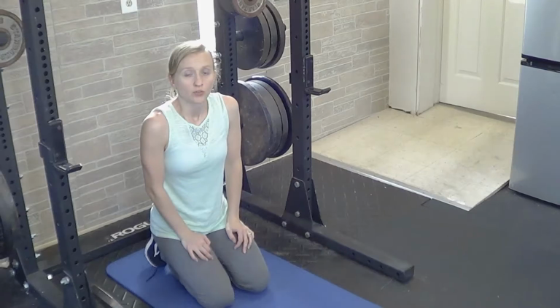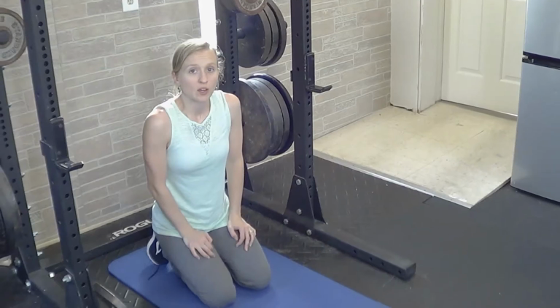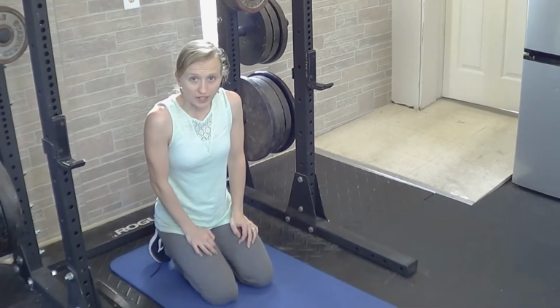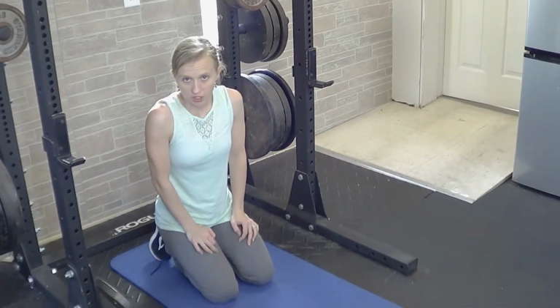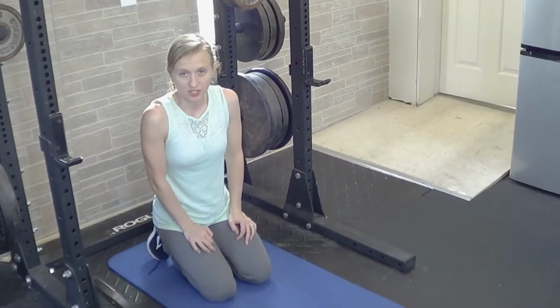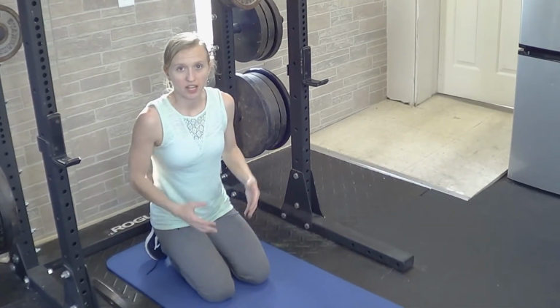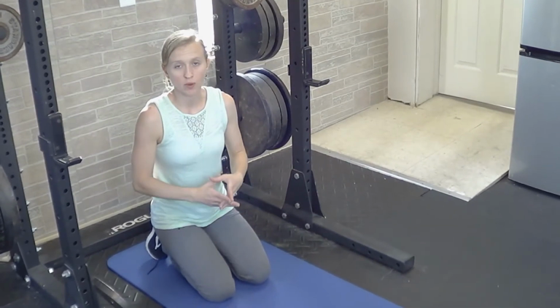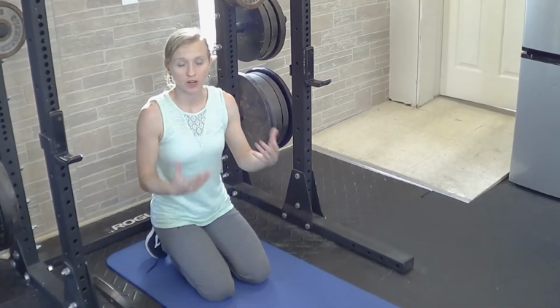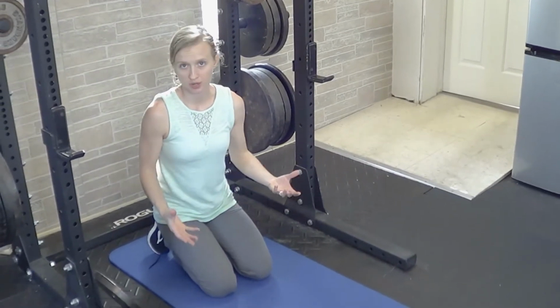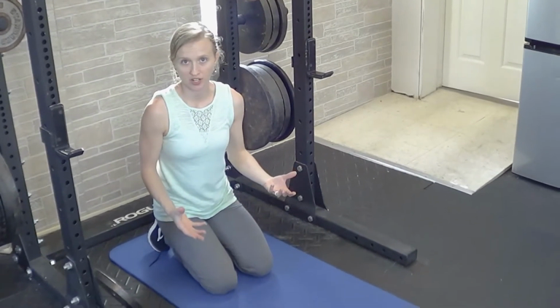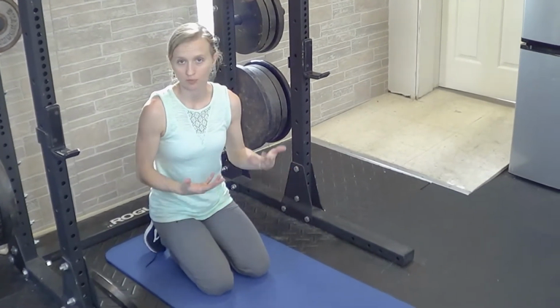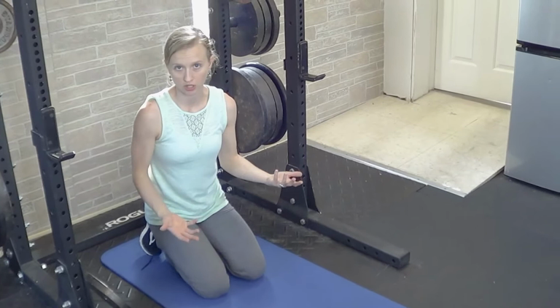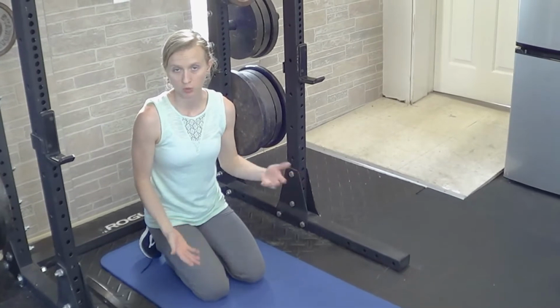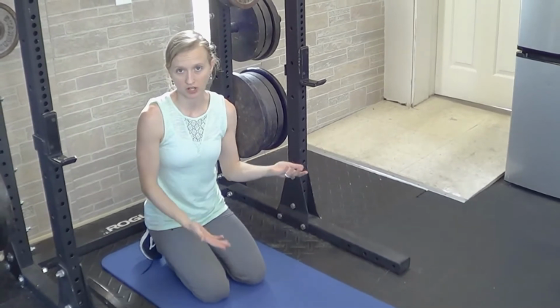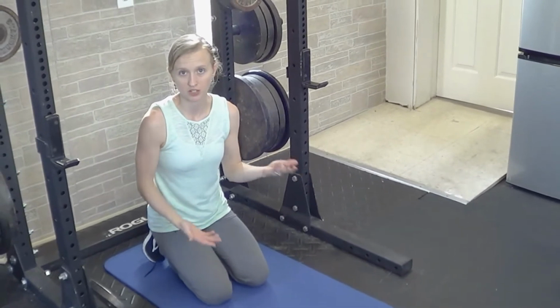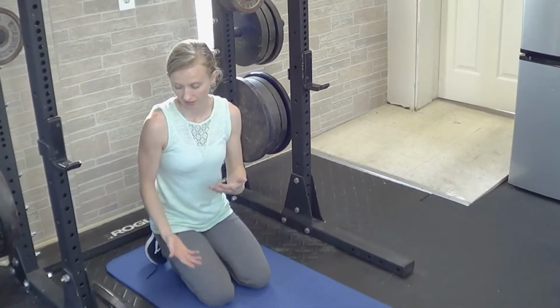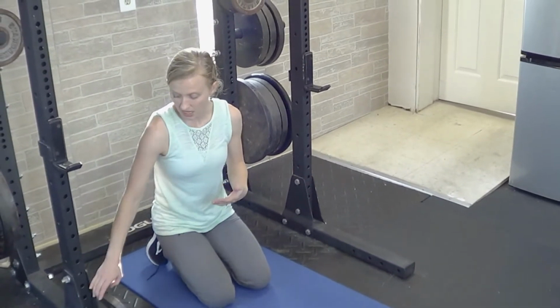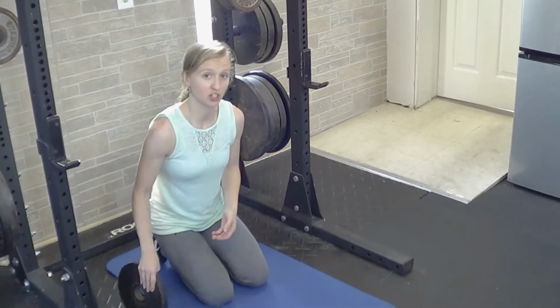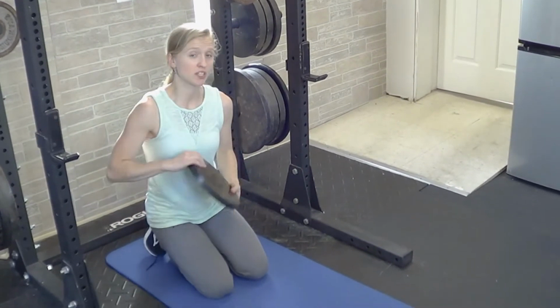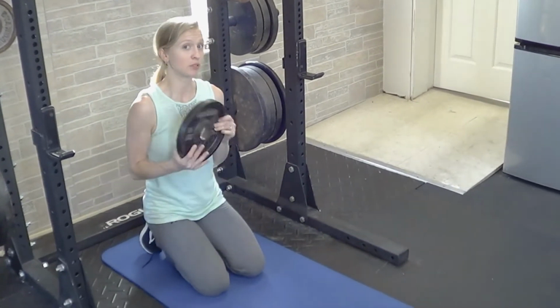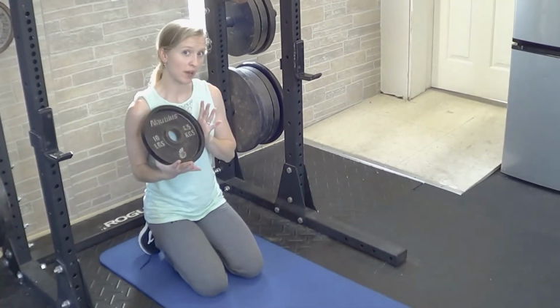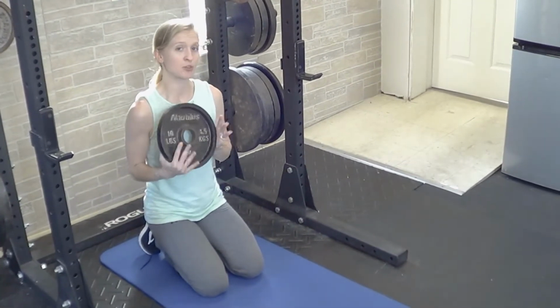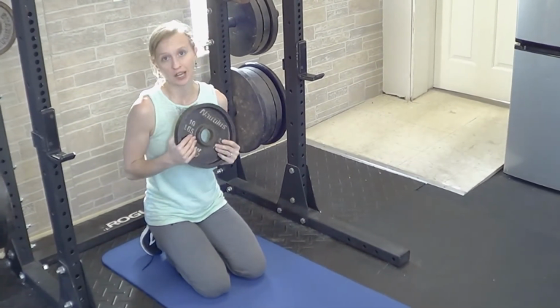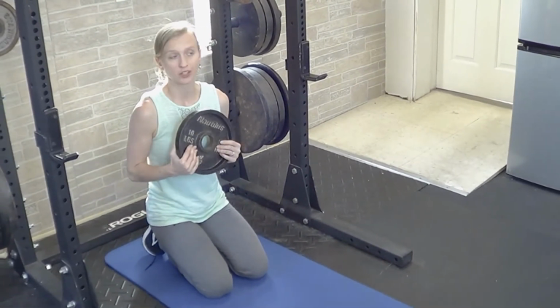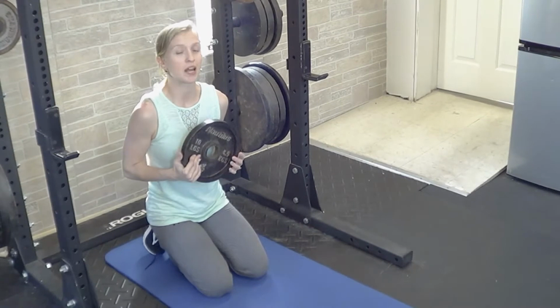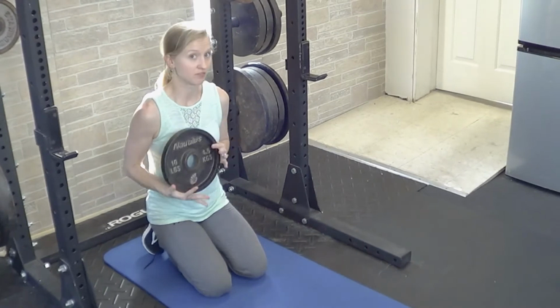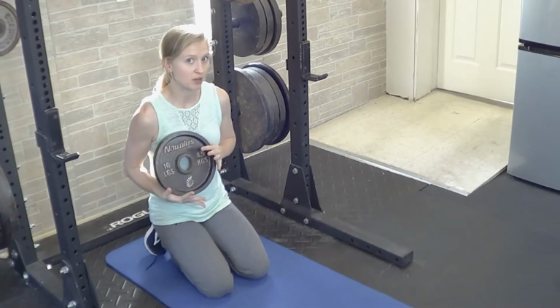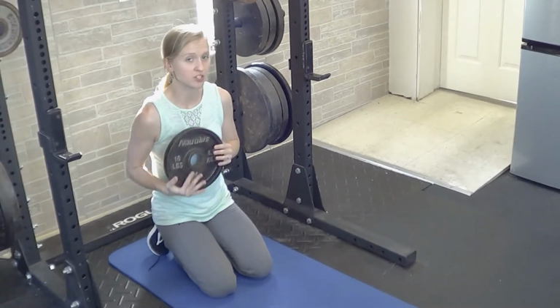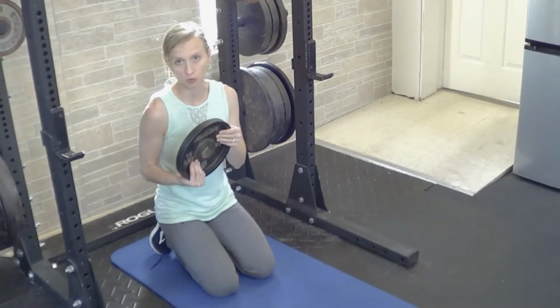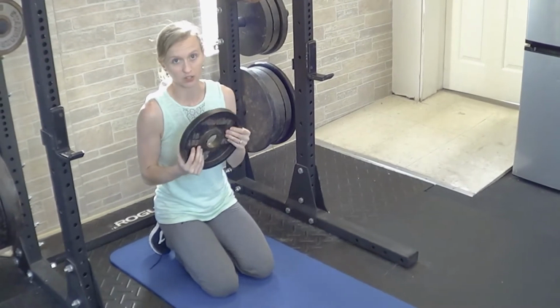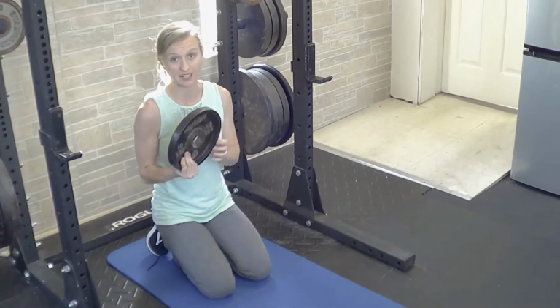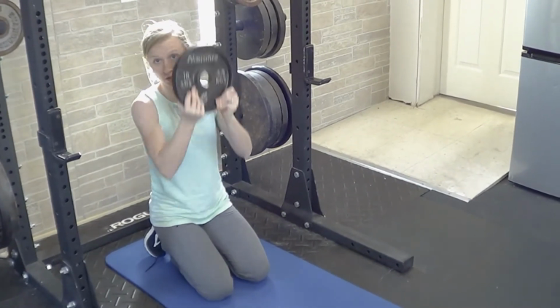For a weighted push-up, you're essentially adding weight to whatever push-up variation you've been using the most, whether it's on your knees or on your feet. You're going to usually take a plate weight. I would start lighter, like 2.5 to 5 pounds first. If you get more advanced, you can add 10 or 25.